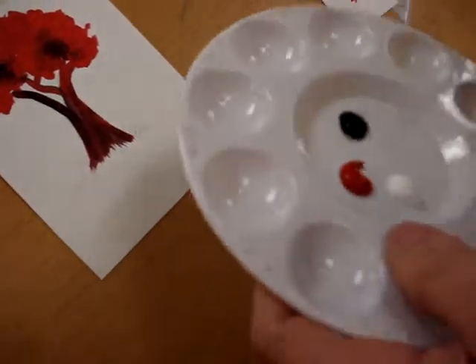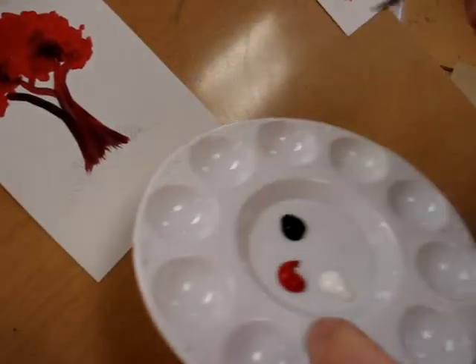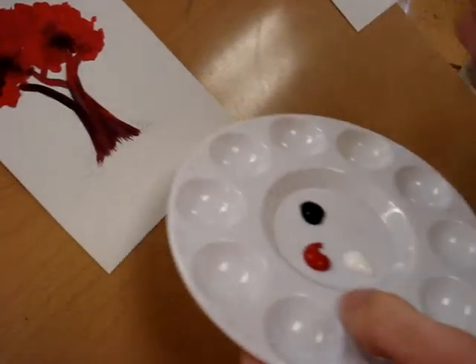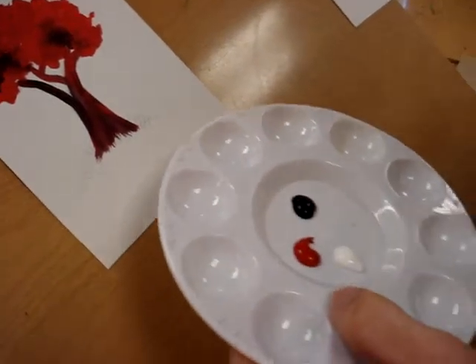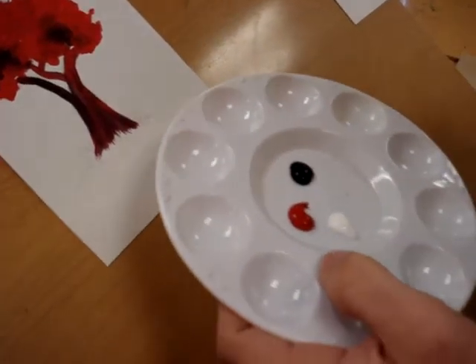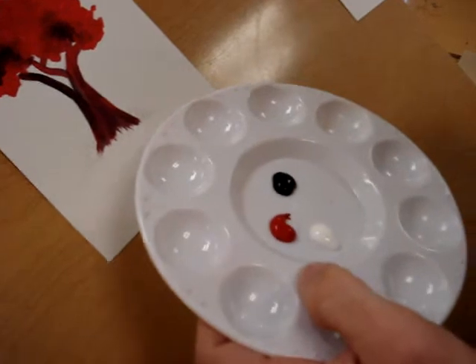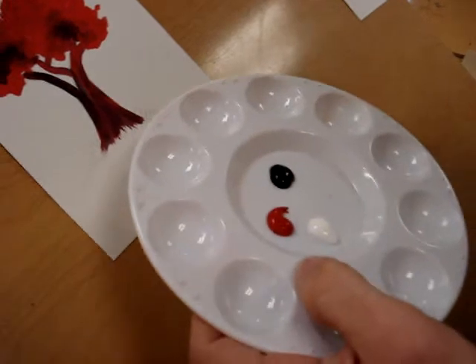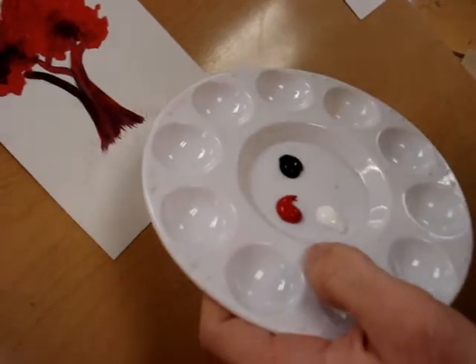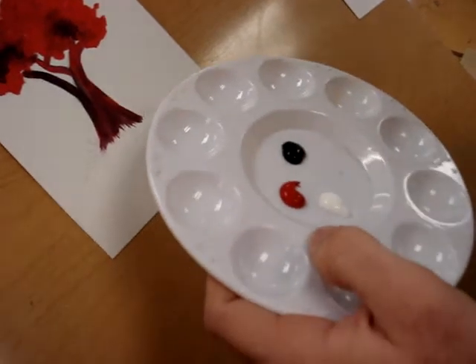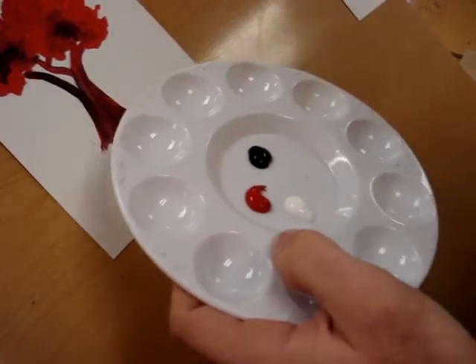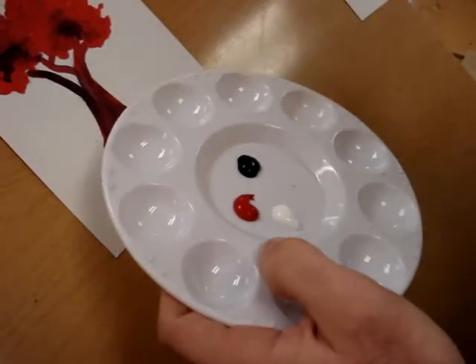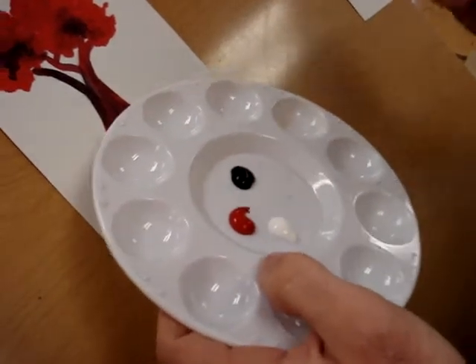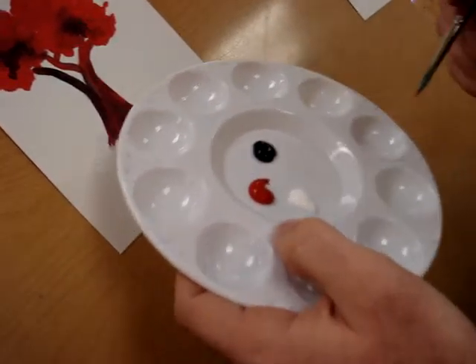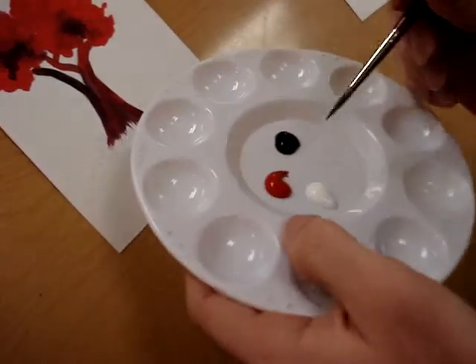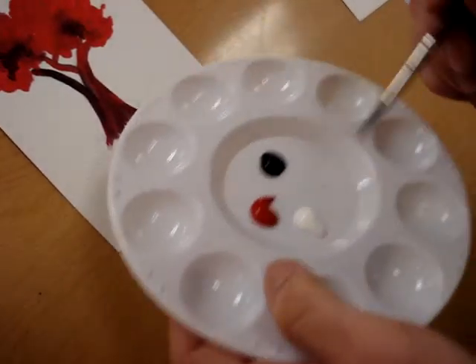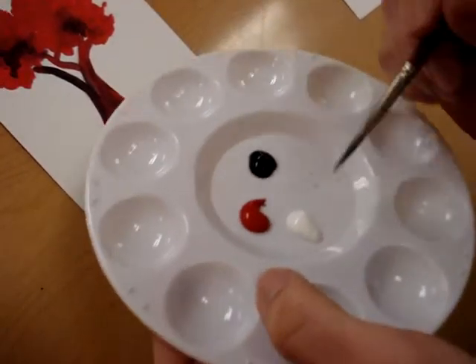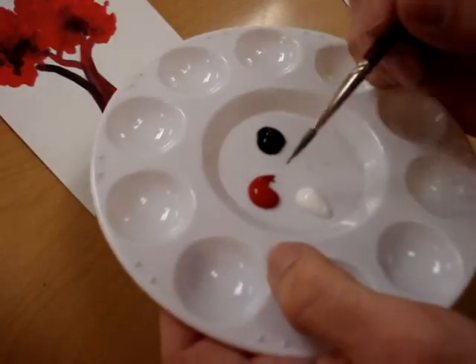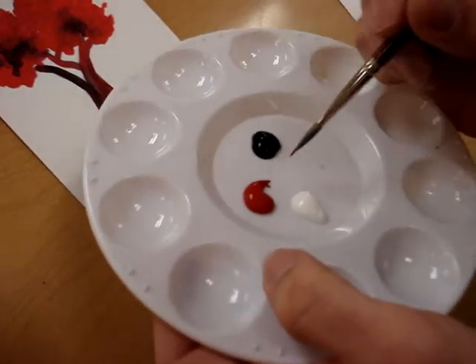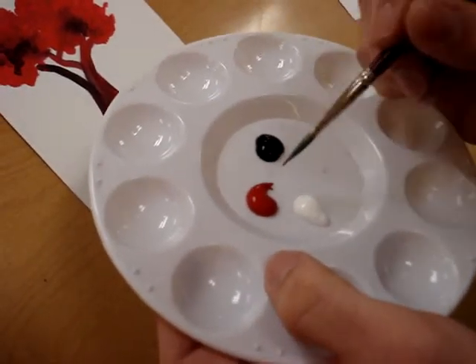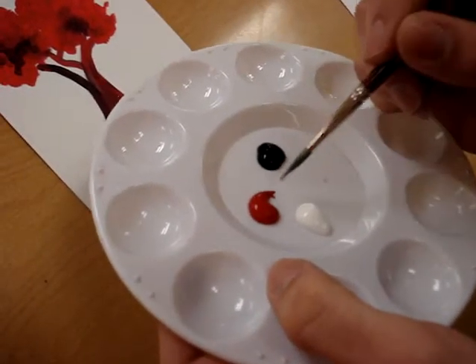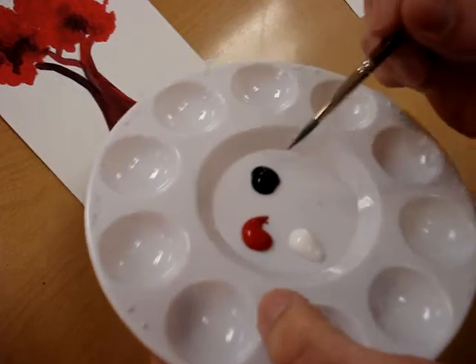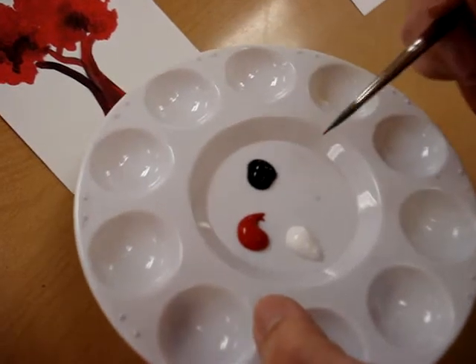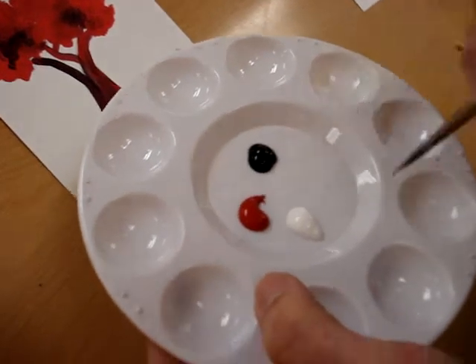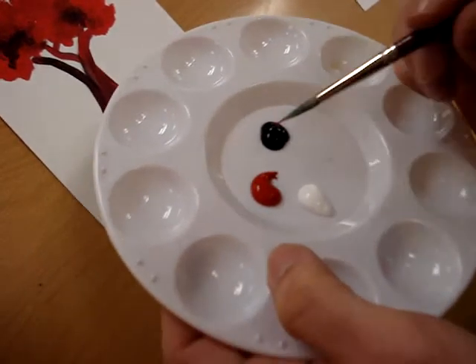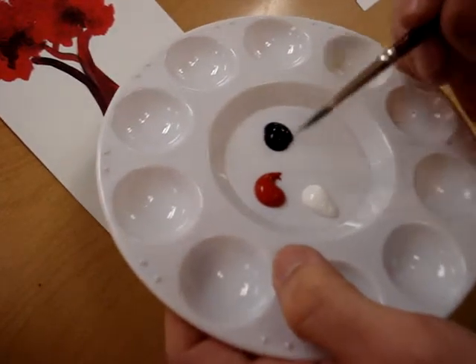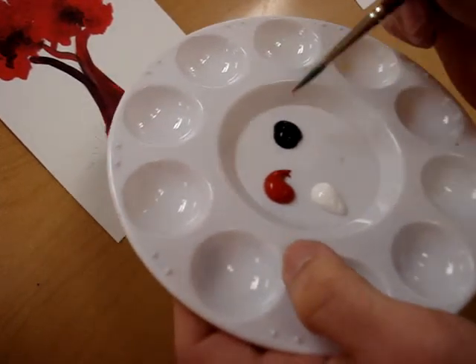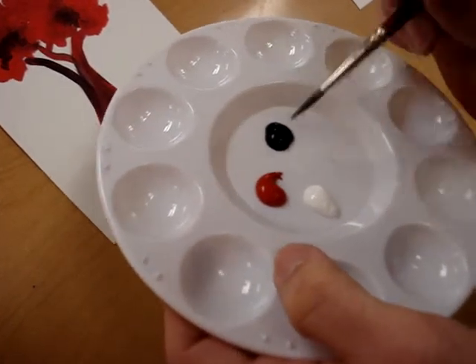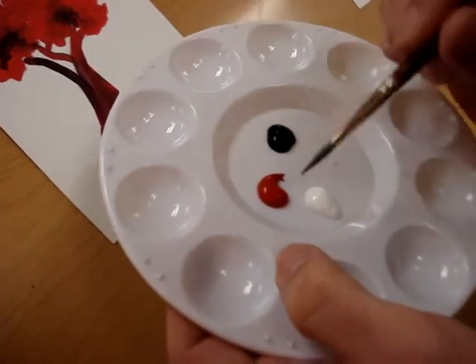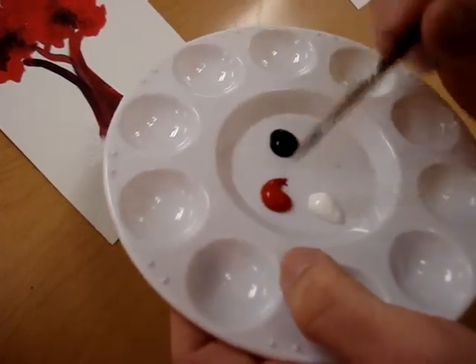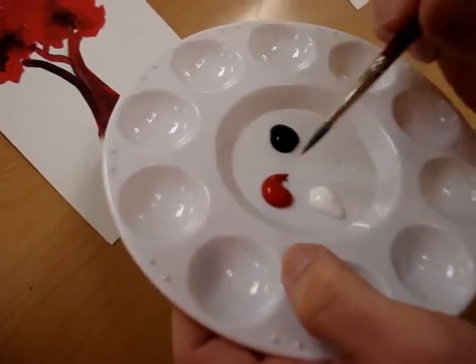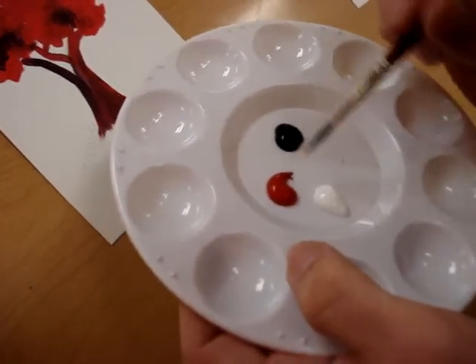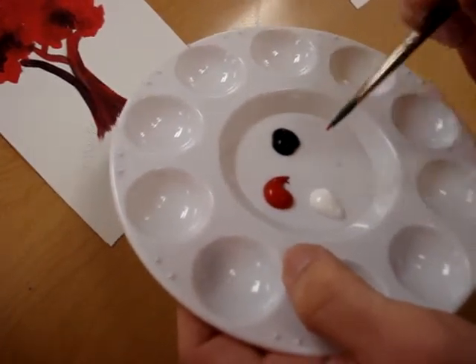This is the demonstration for Impressionism. As you guys can see, I've got very small amounts of paint mixed up because what I'm going to be doing is going back and forth between these colors.